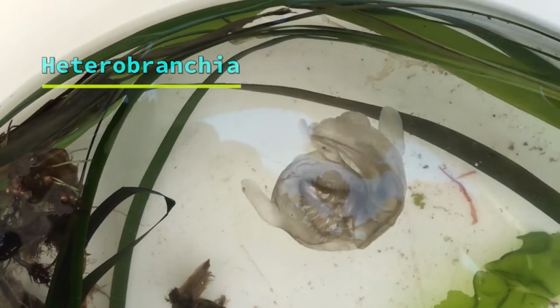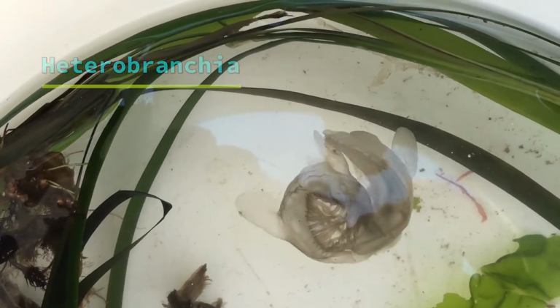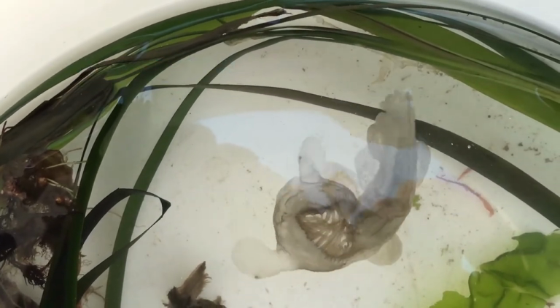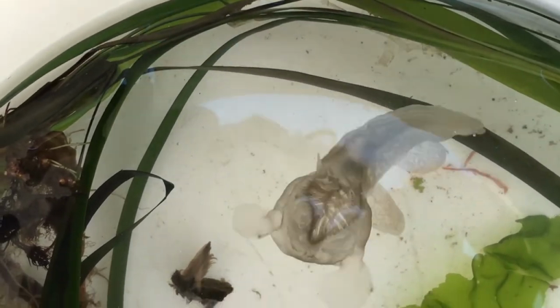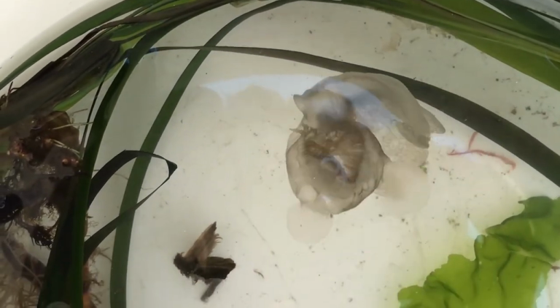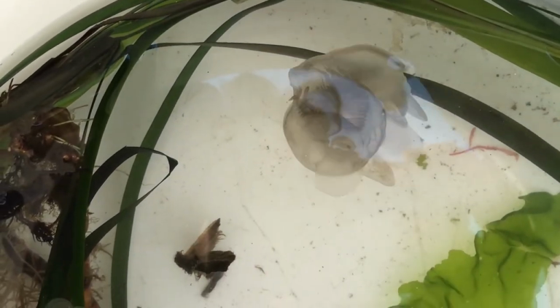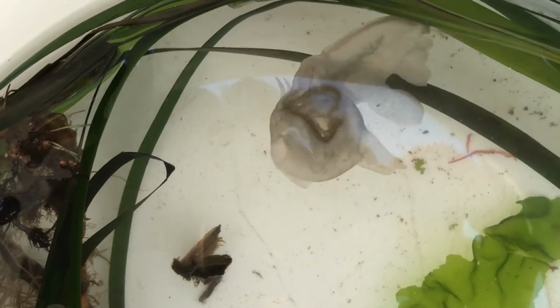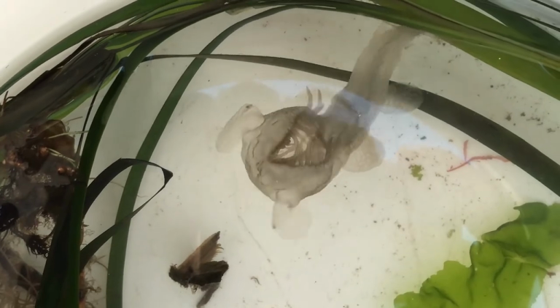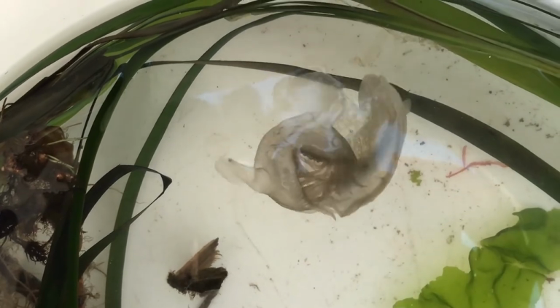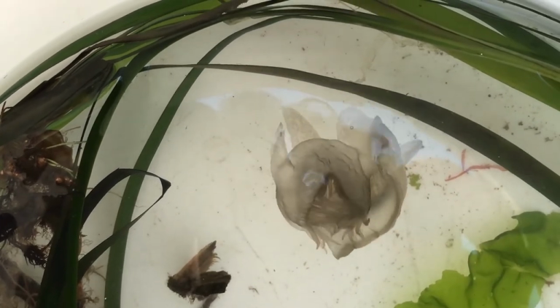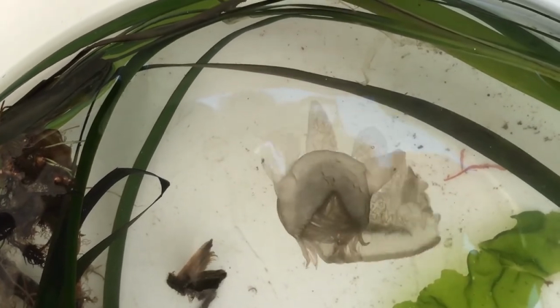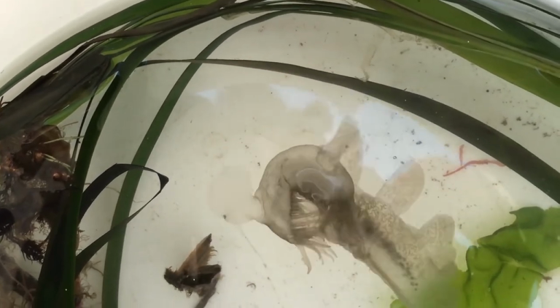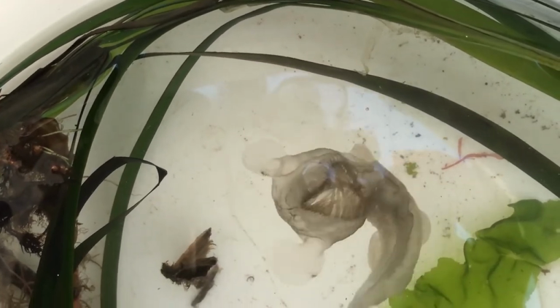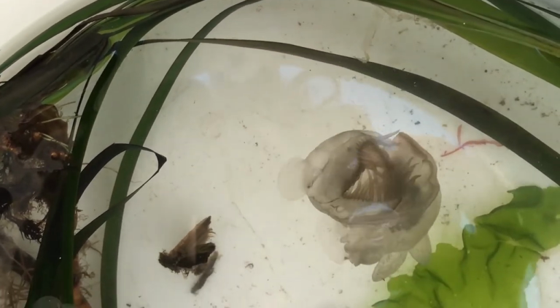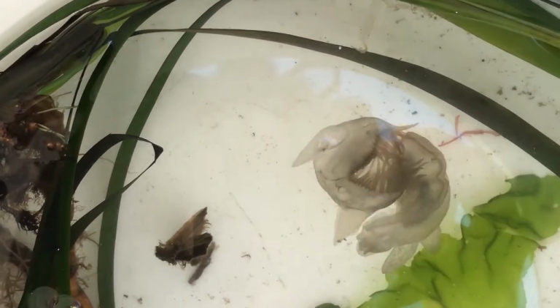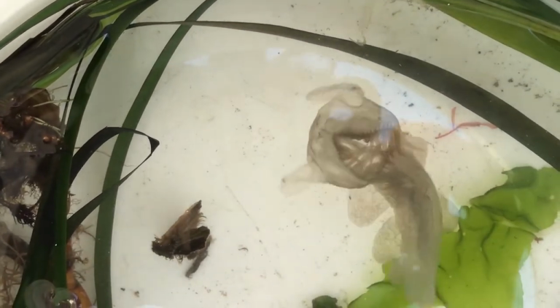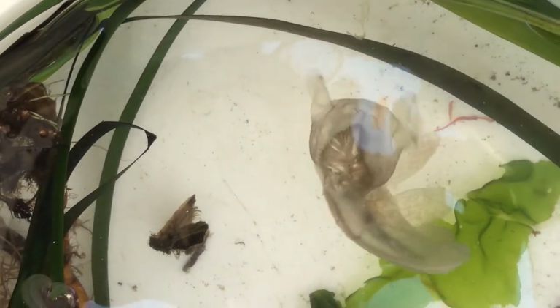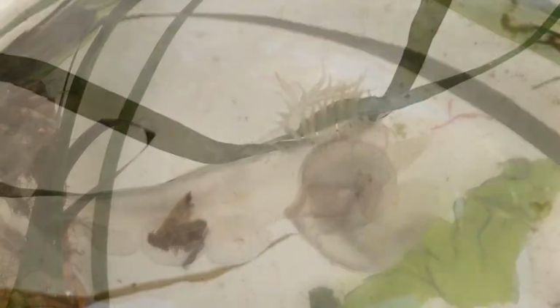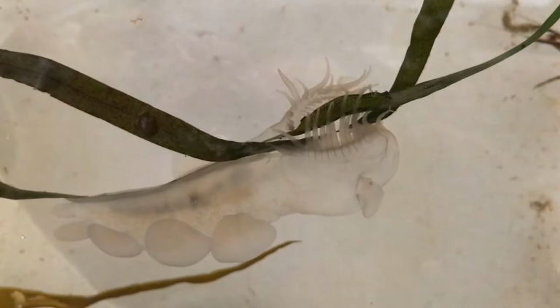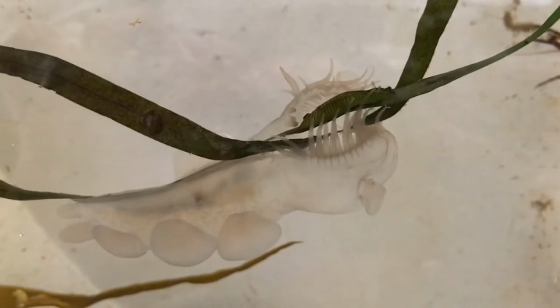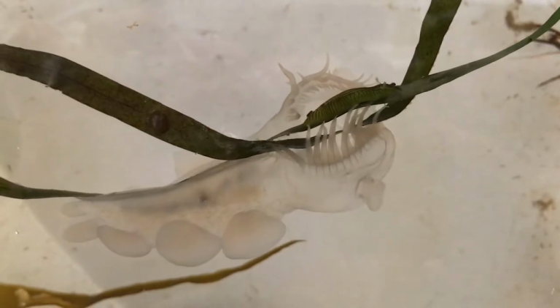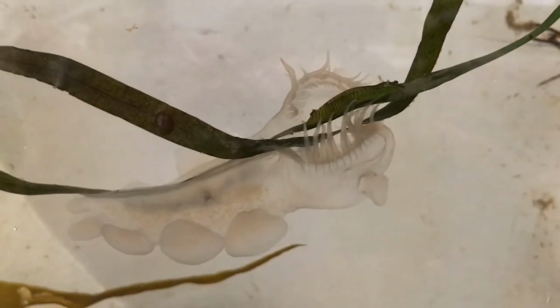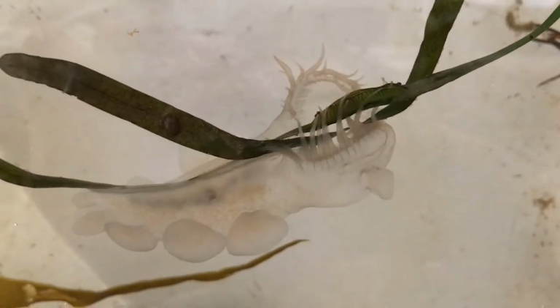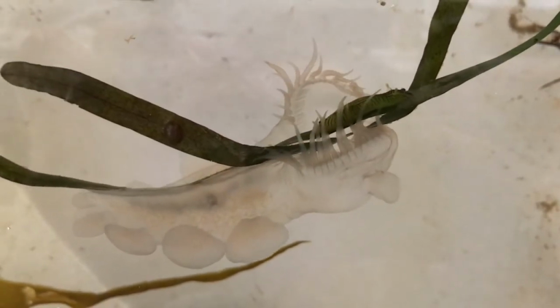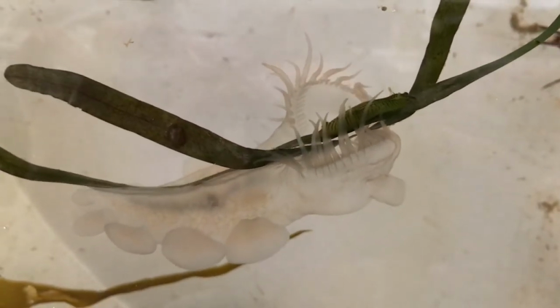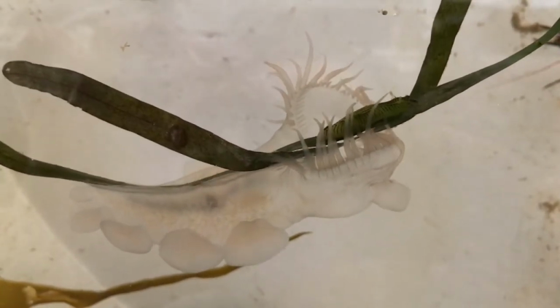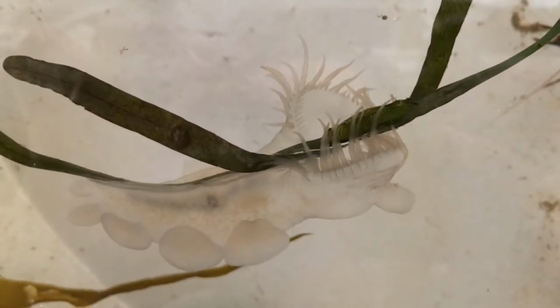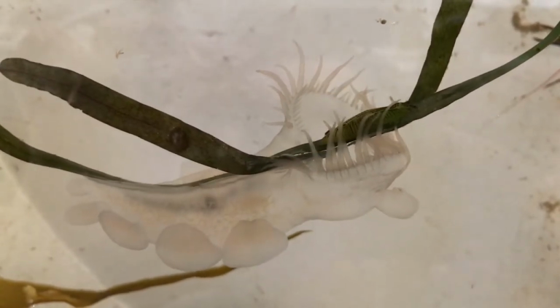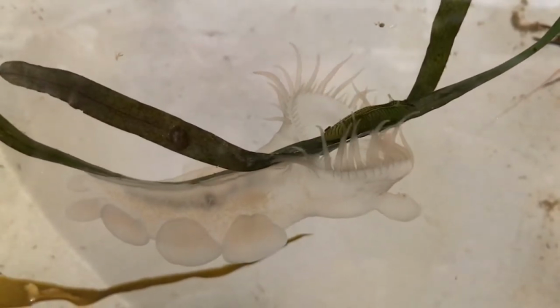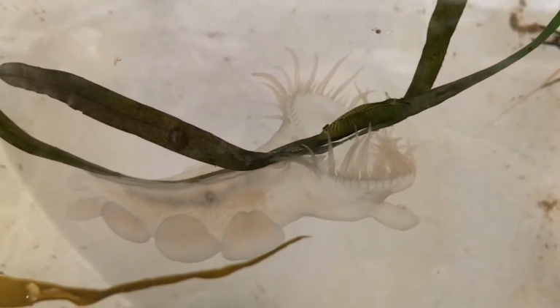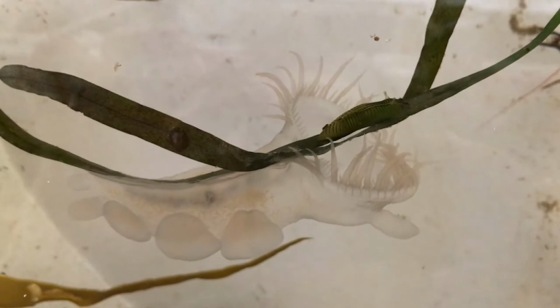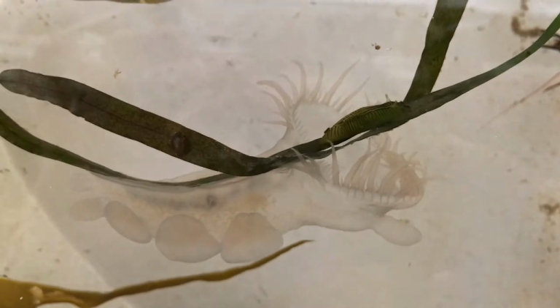The last subclass we will cover today is Heterobranchia. This colorful subclass includes nudibranchs, sea hares, and pteropods, among other organisms. Nudibranchs and a type of pteropod called sea angels have lost their shells through evolution, while sea hares possess an internal shell.